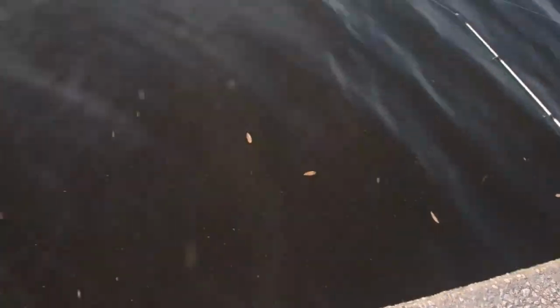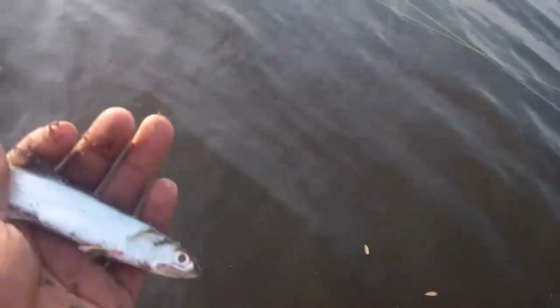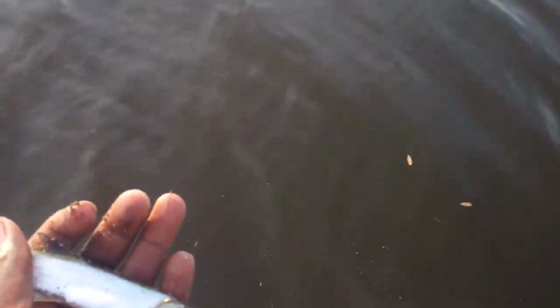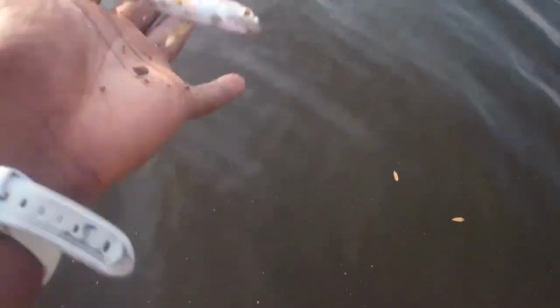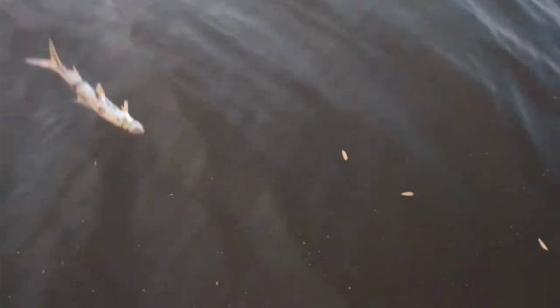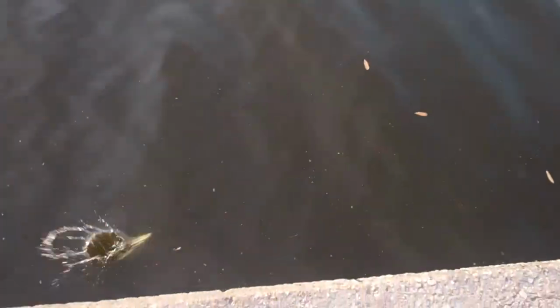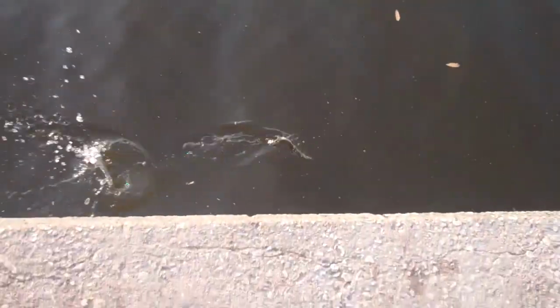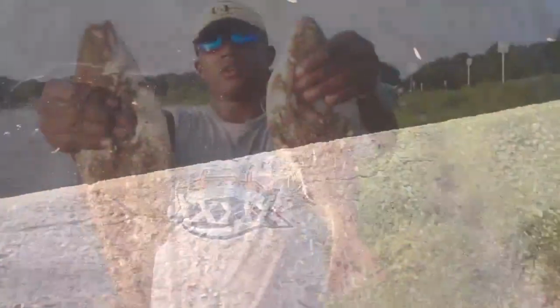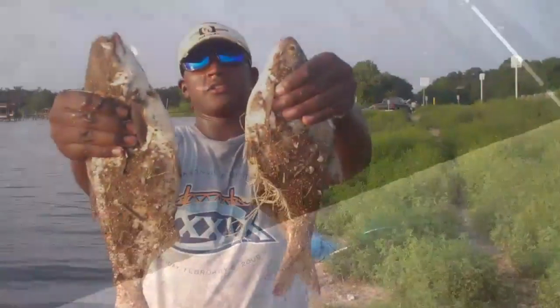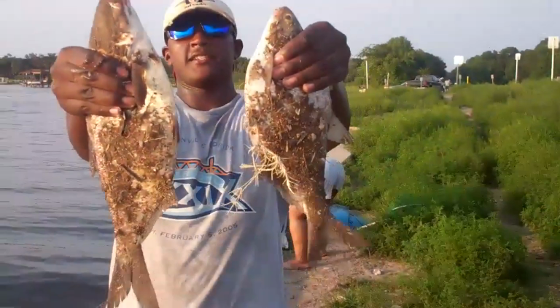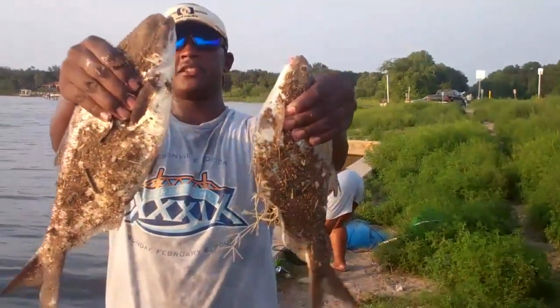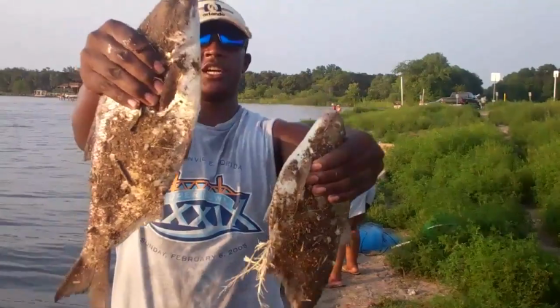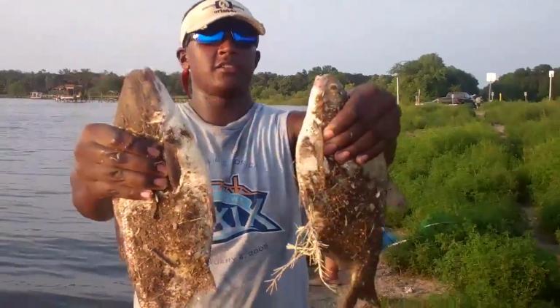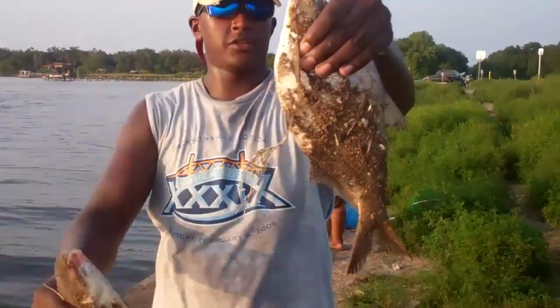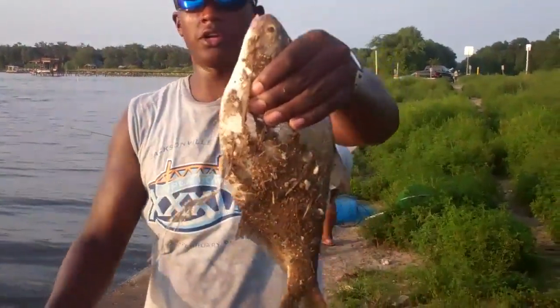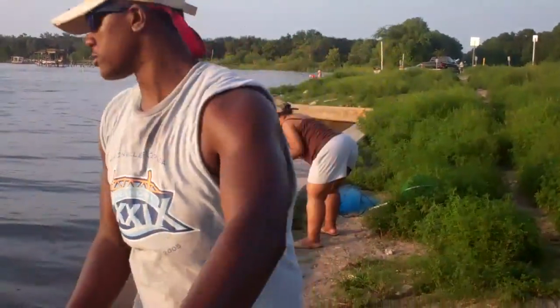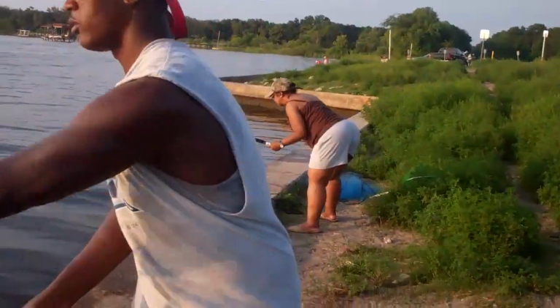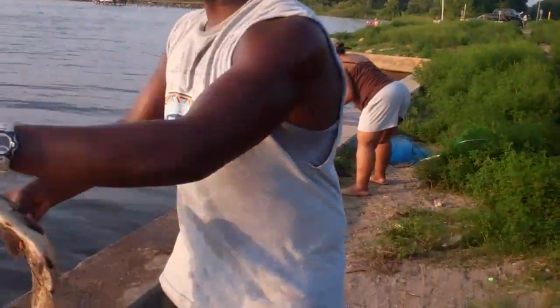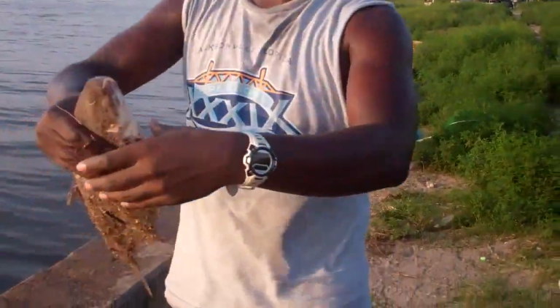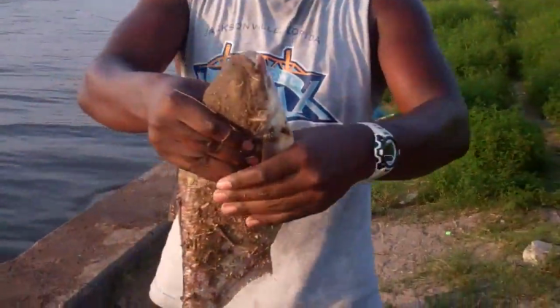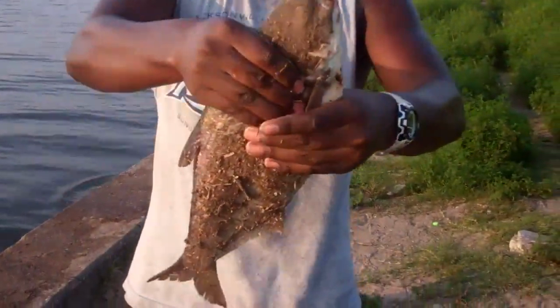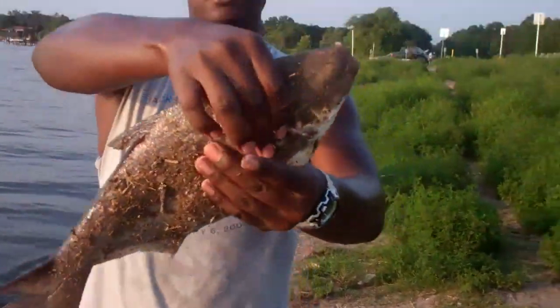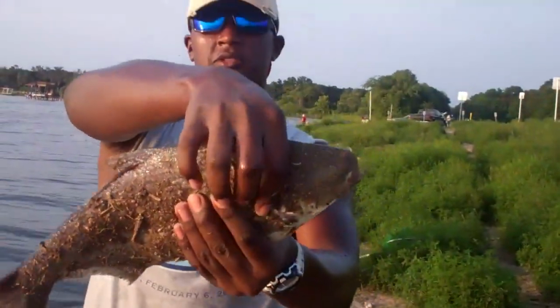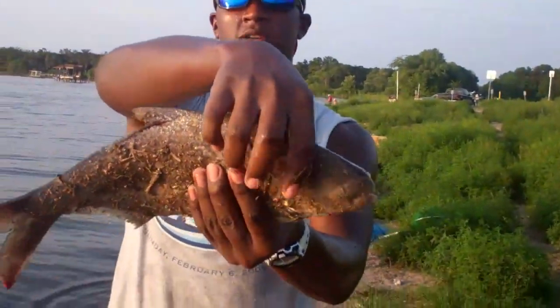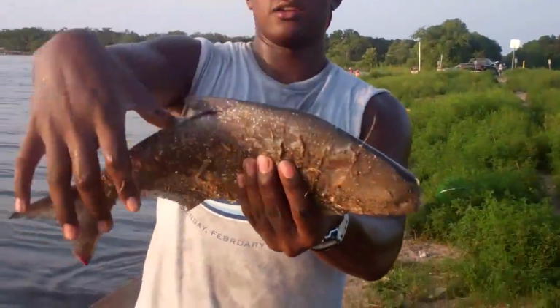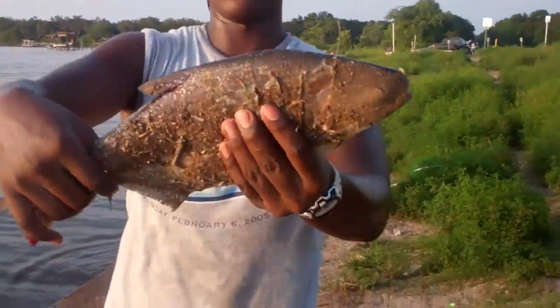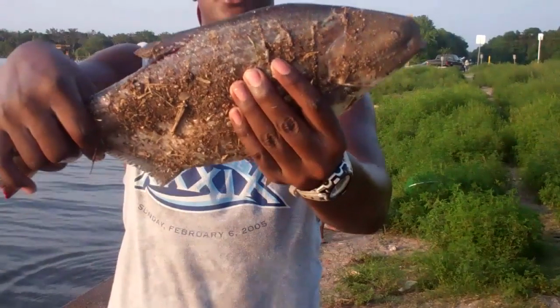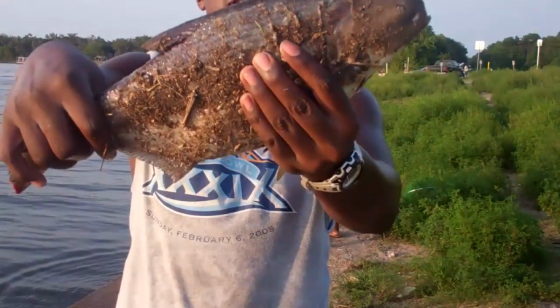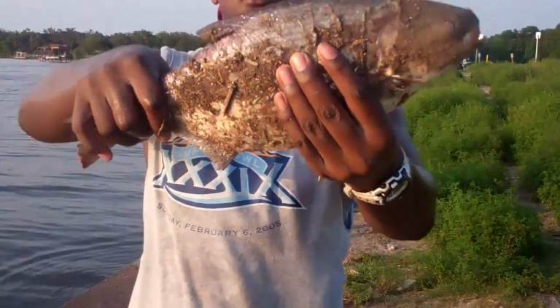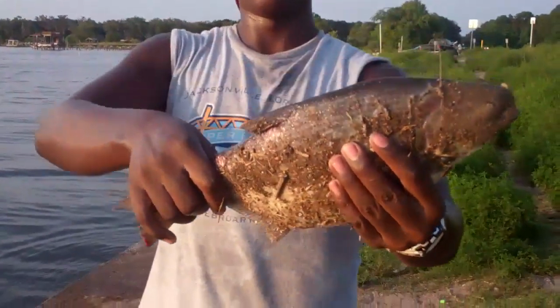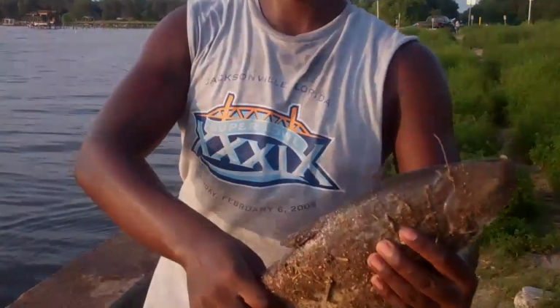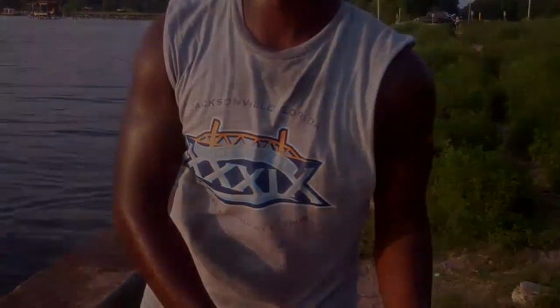Get some more — there's a little guy. Just casting out these giant gizzard shad. Here's one, it's a smaller one, but this one's a pig for a gizzard shad.